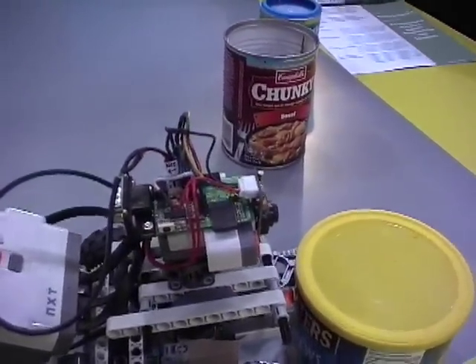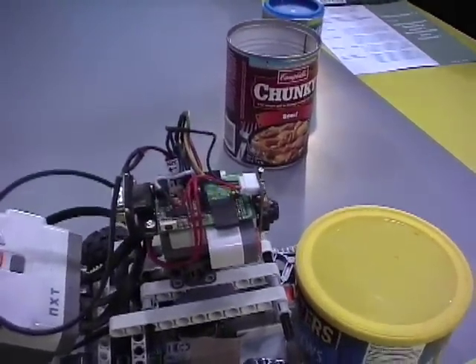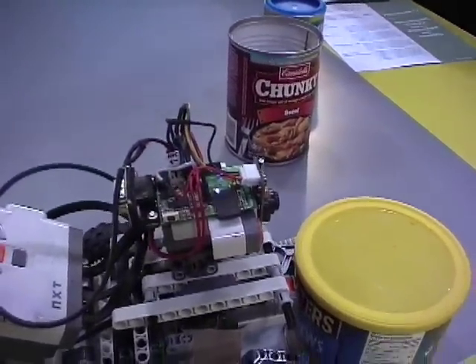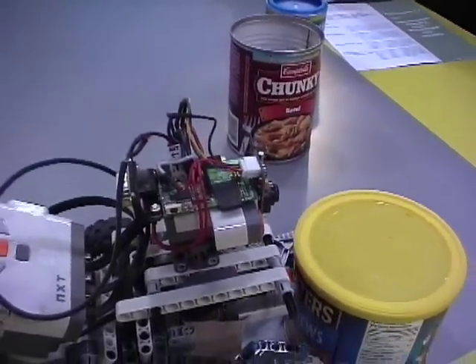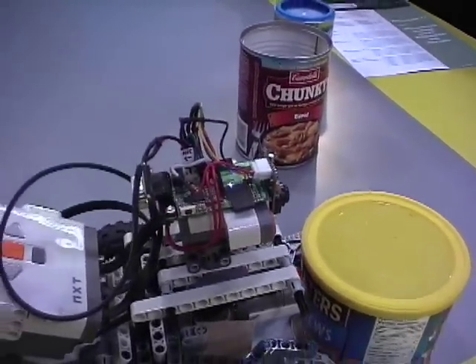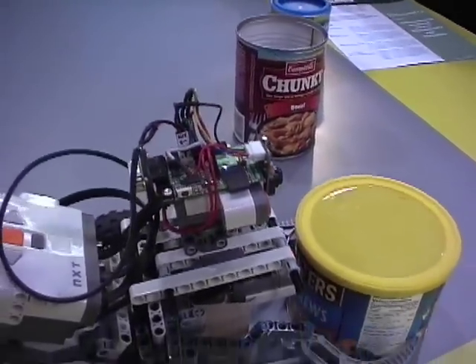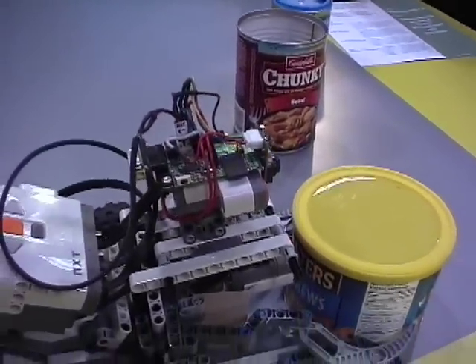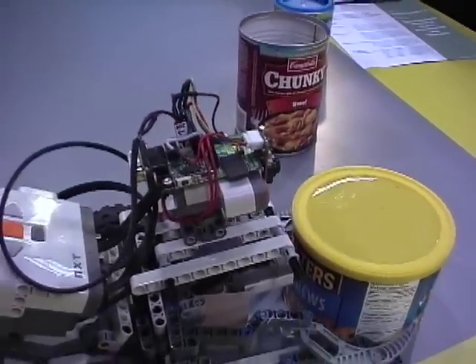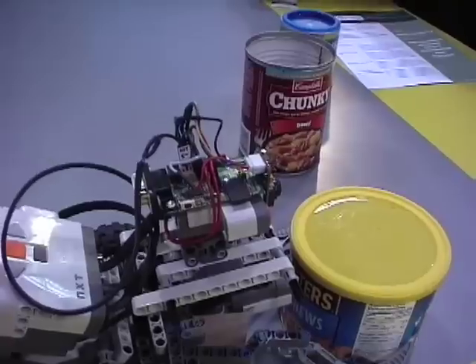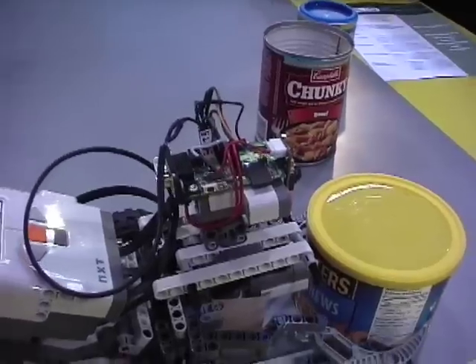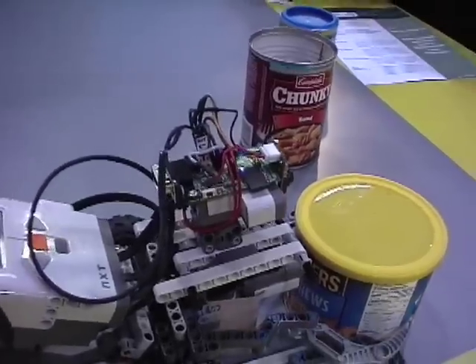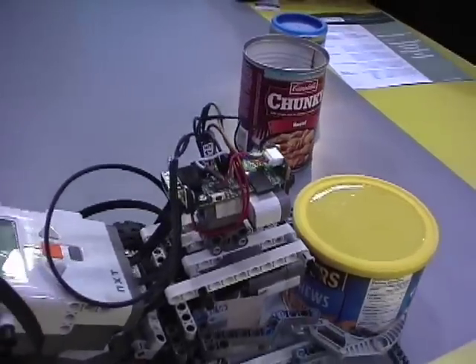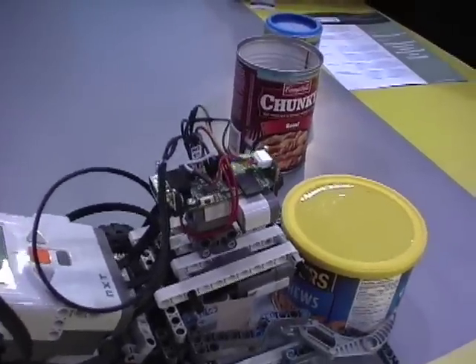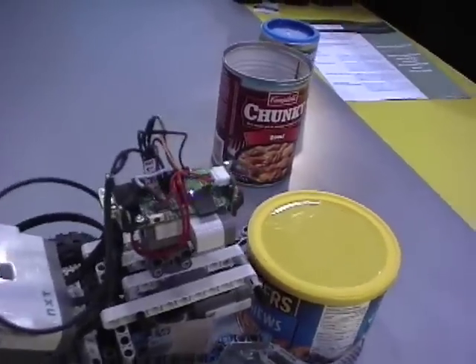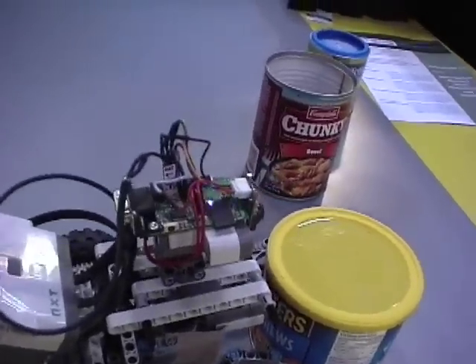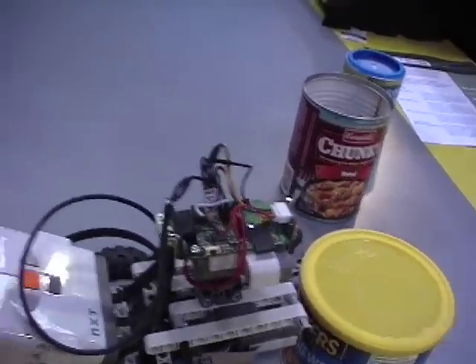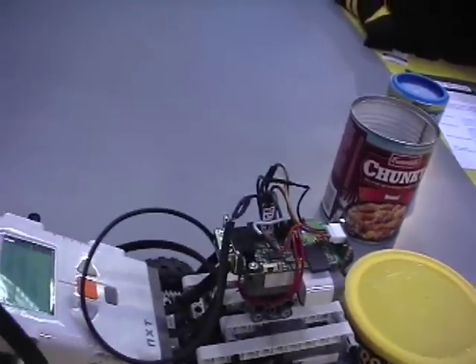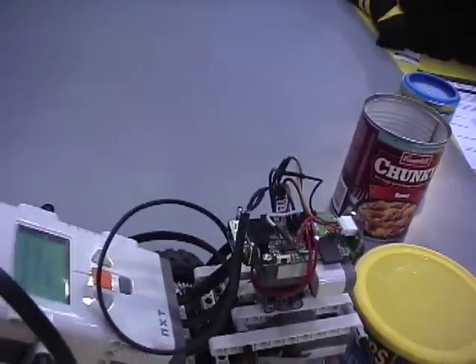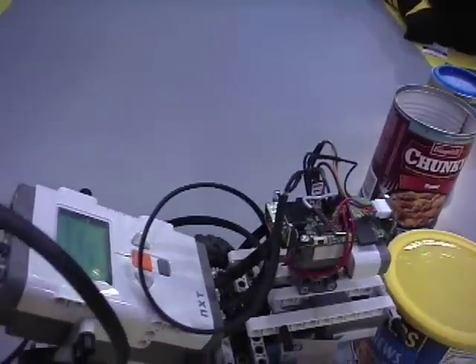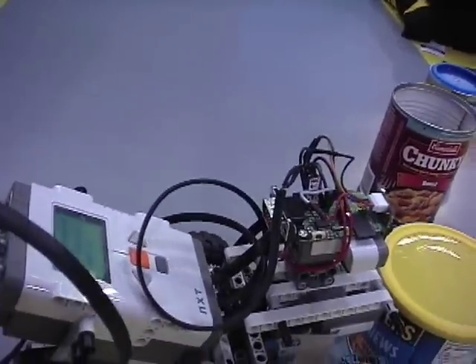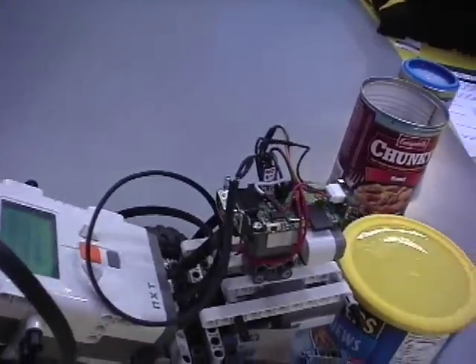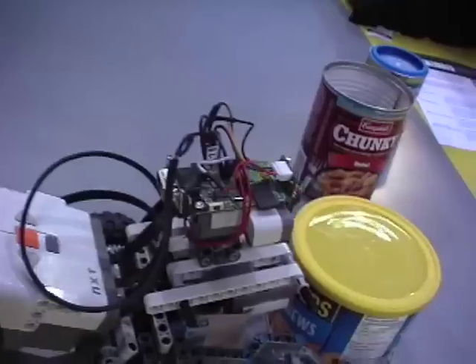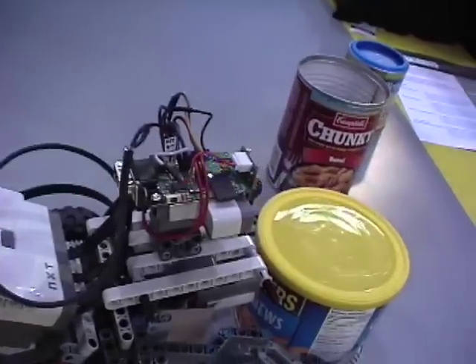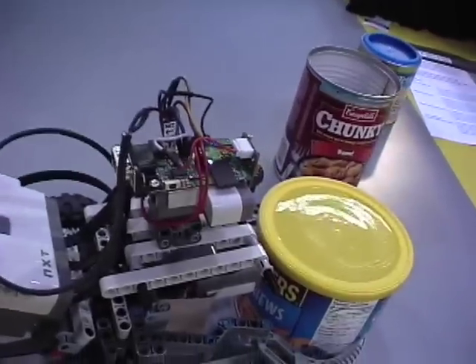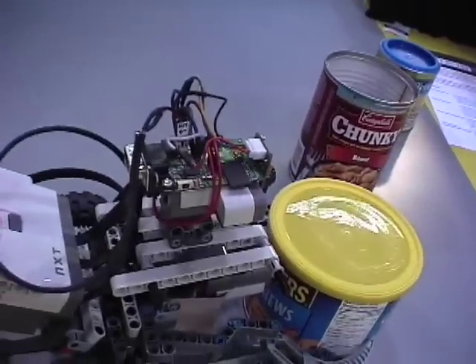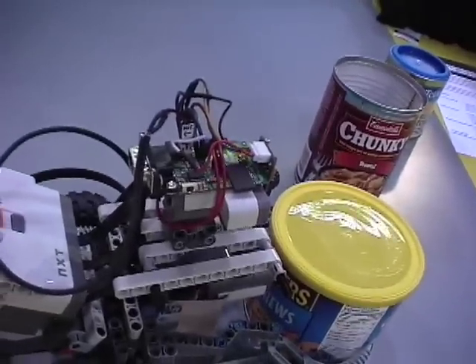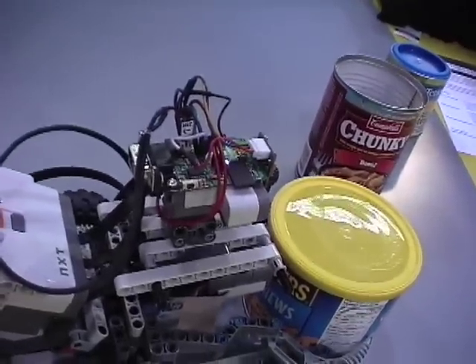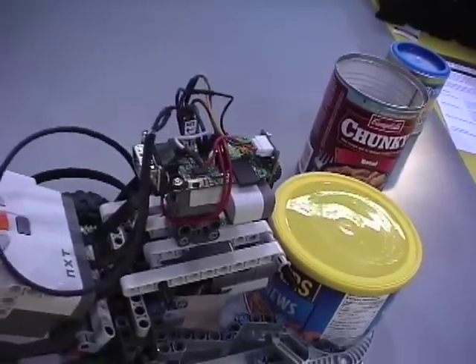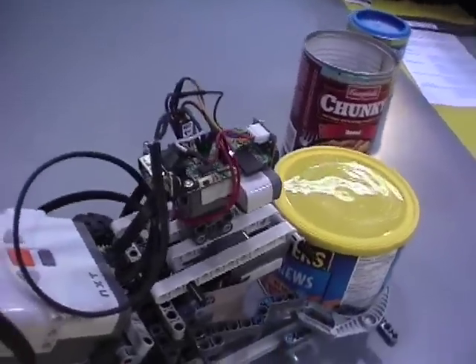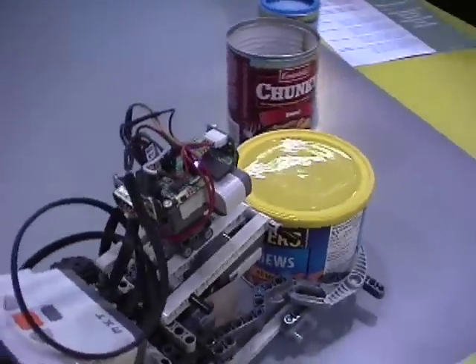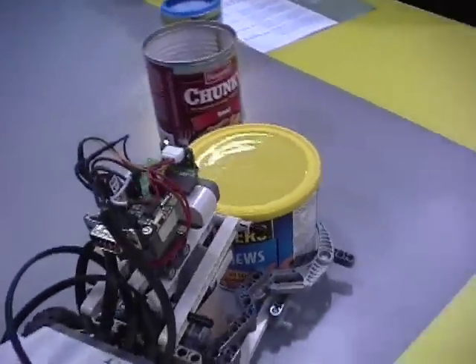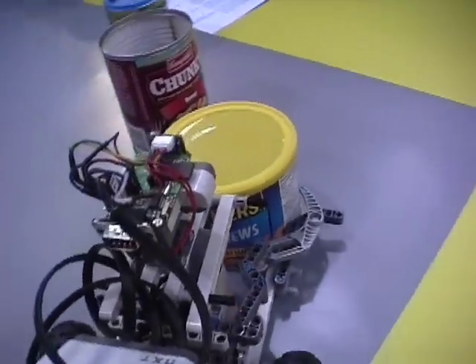Once it's got the object and it's grasped it, it'll start searching for the recycling bin, which is the sign at the other end of the table here. On the top there with the flashing blue light, that's a wireless camera.